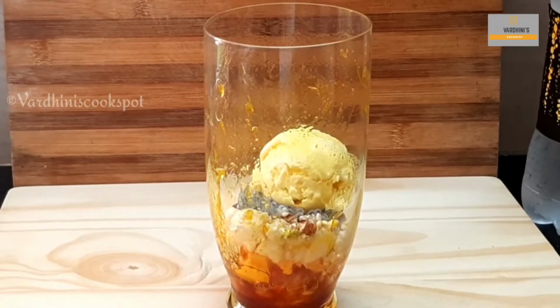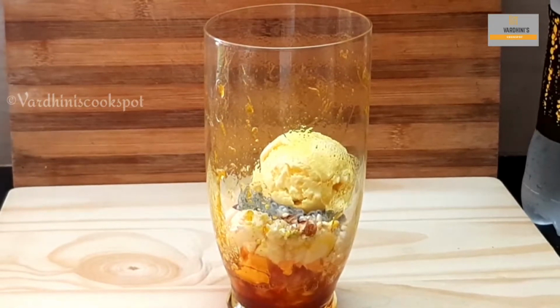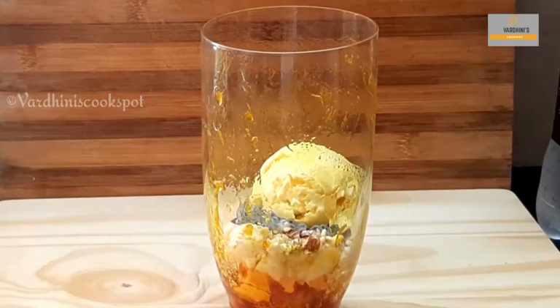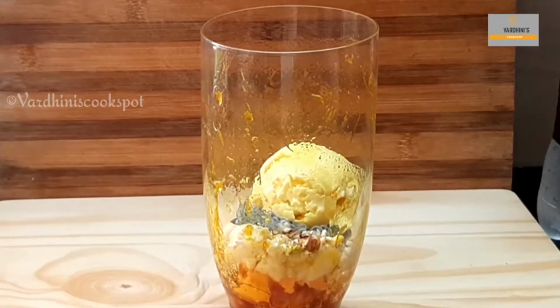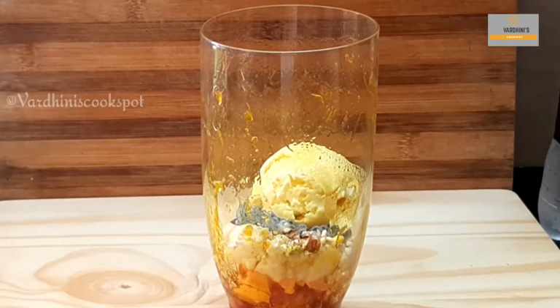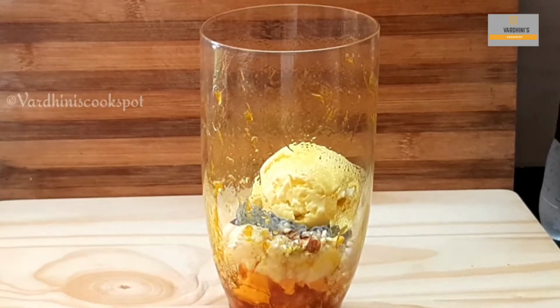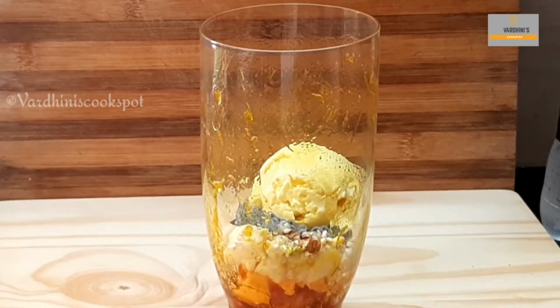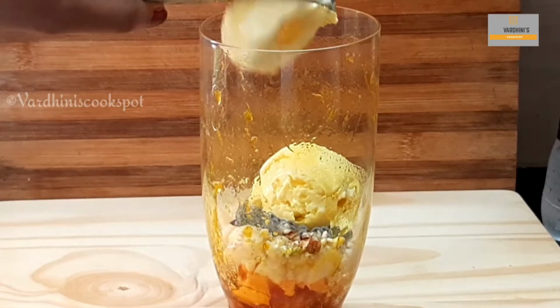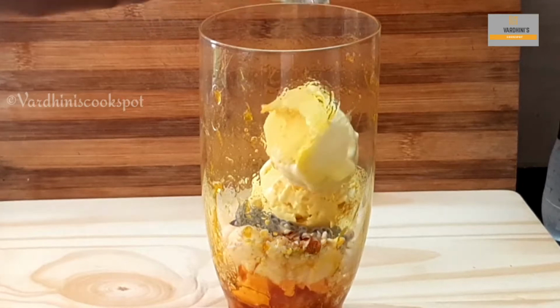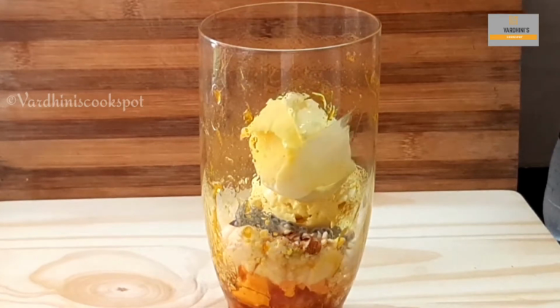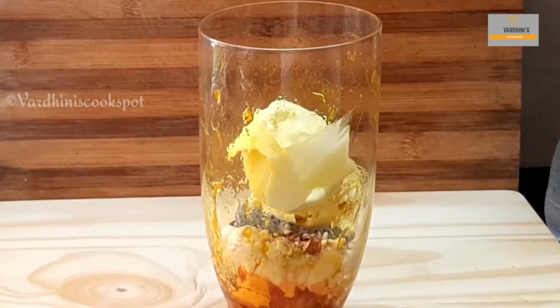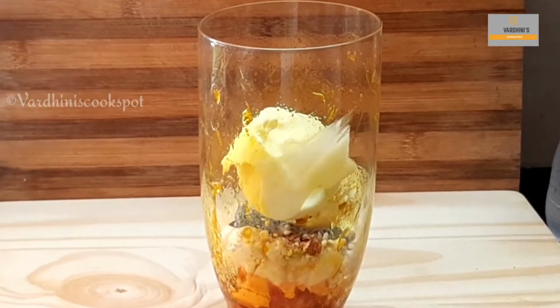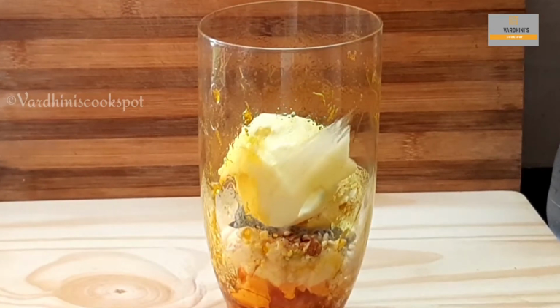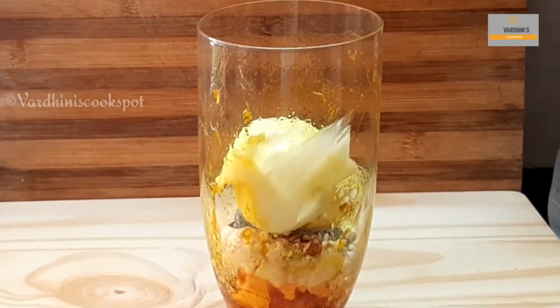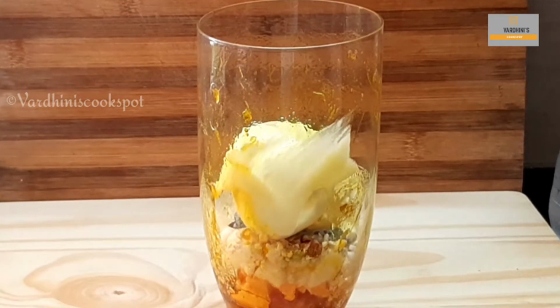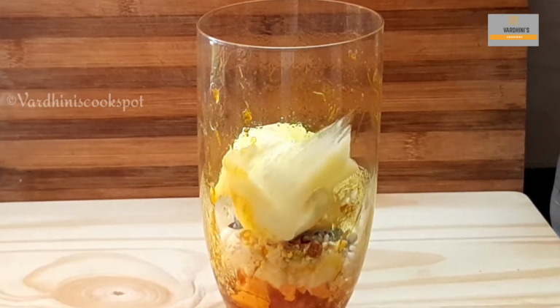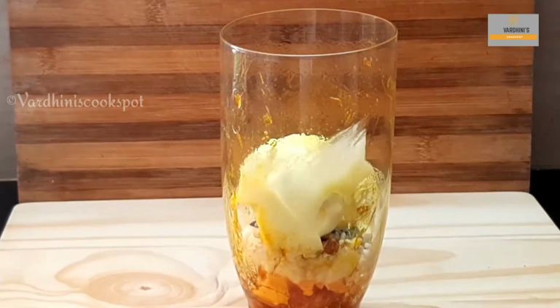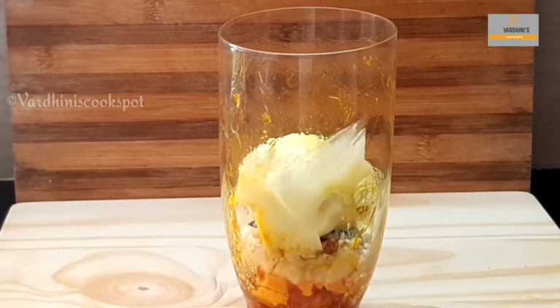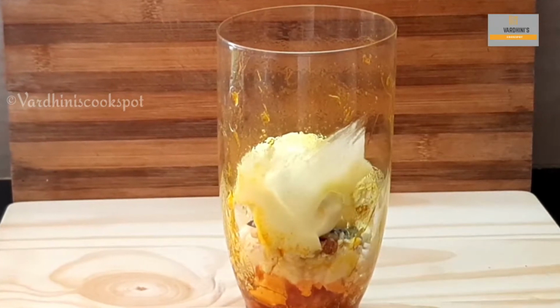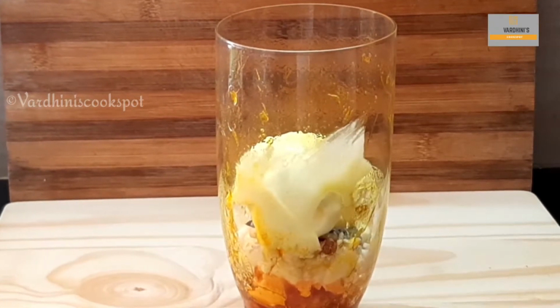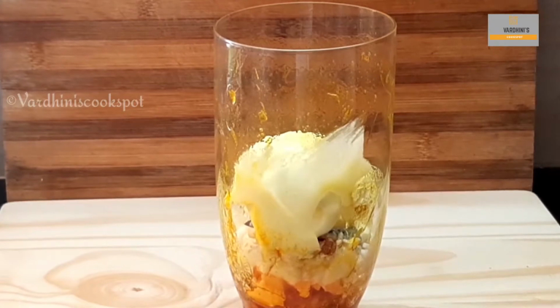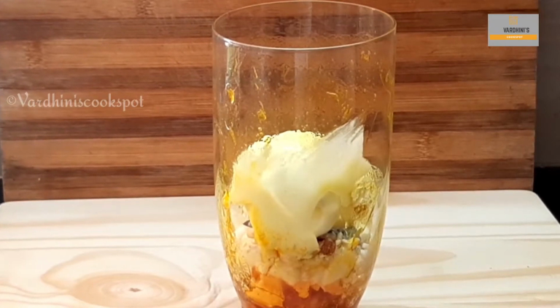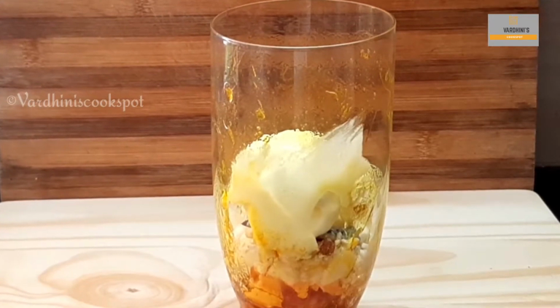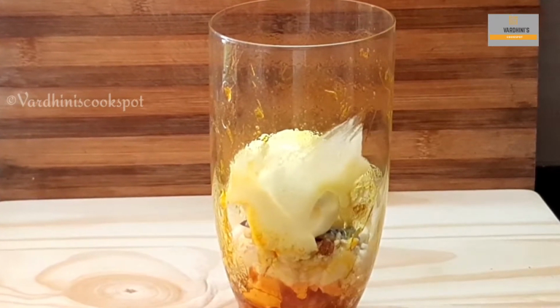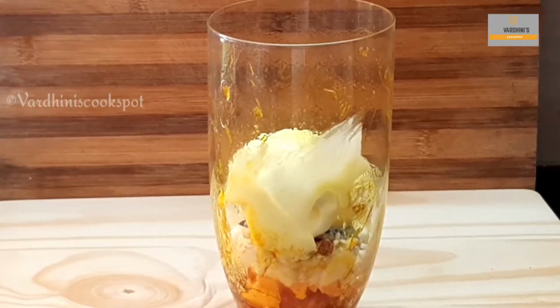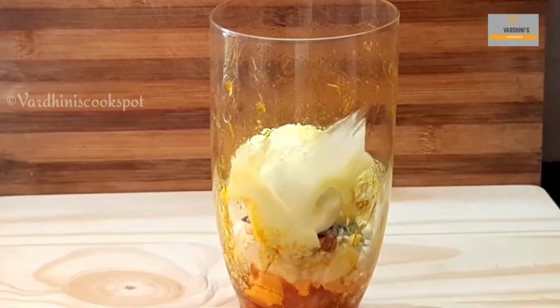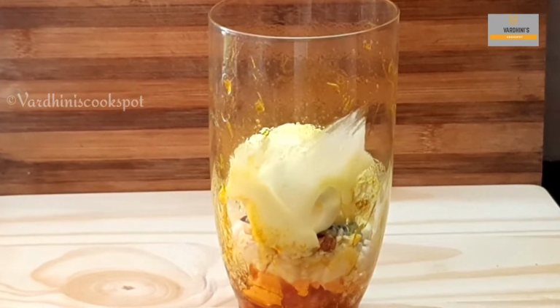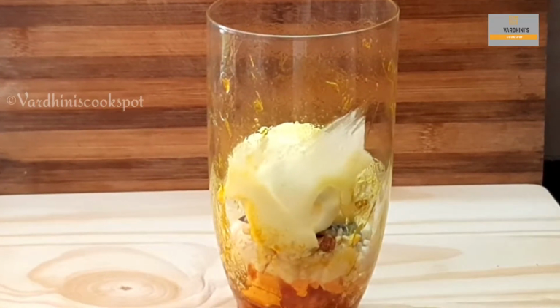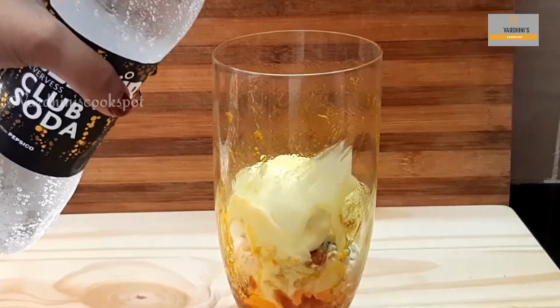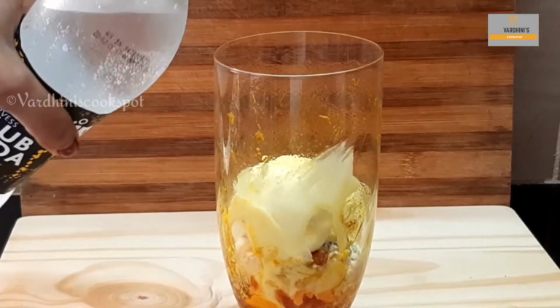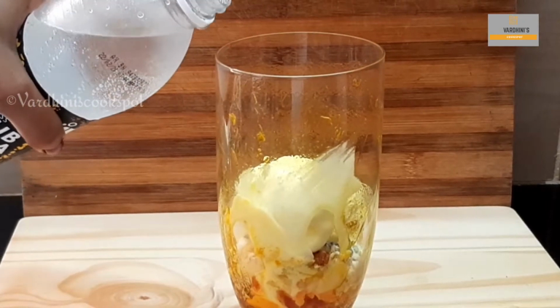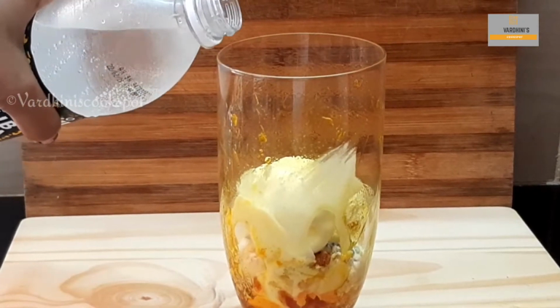Scoop in a couple of dollops of mango ice cream. Since I am making mango ice cream float, I am adding mango ice cream. You can add vanilla ice cream if you want to change the flavor.